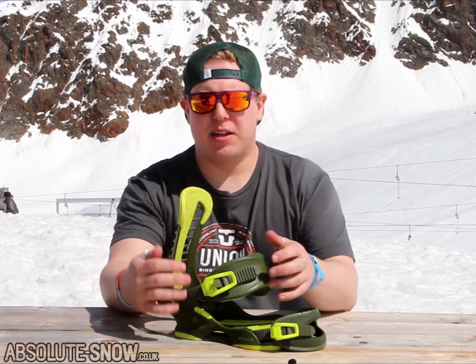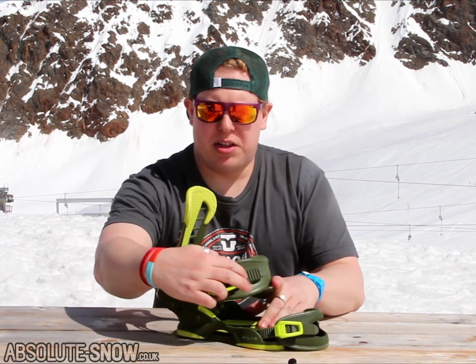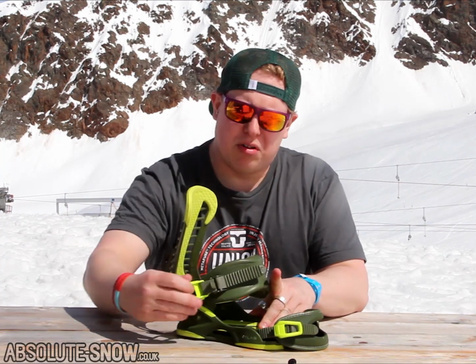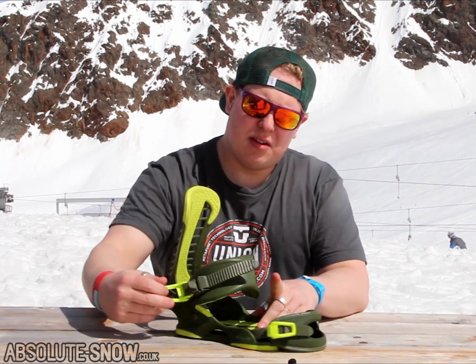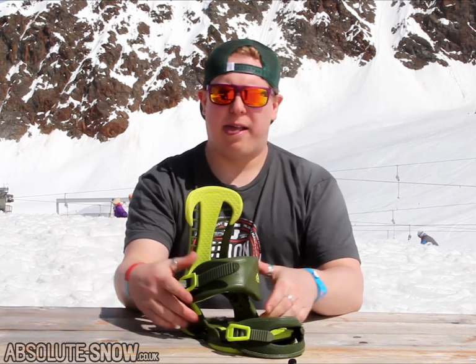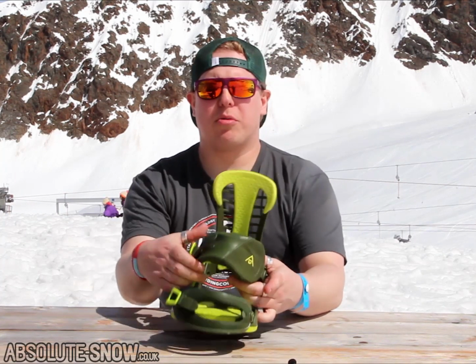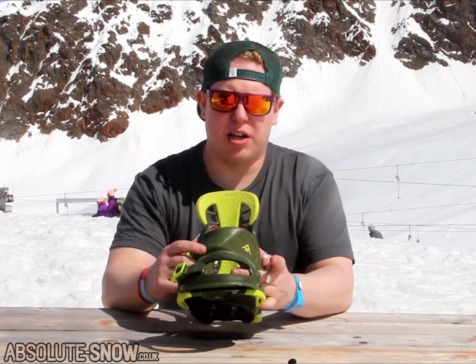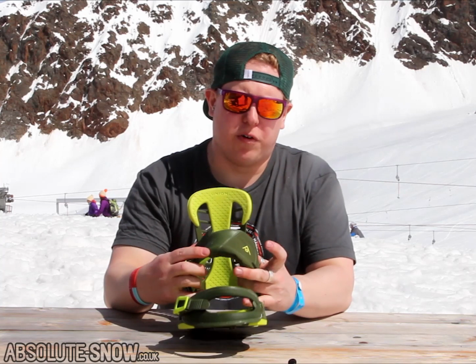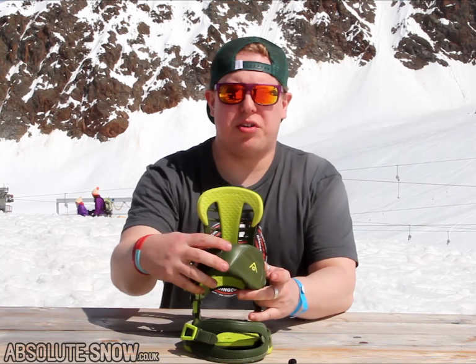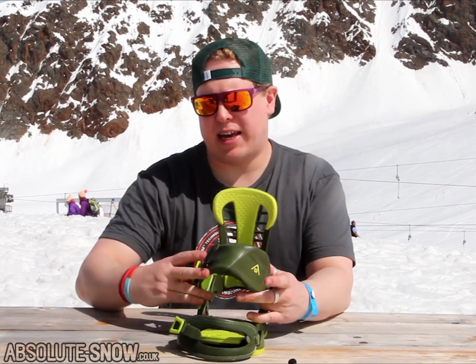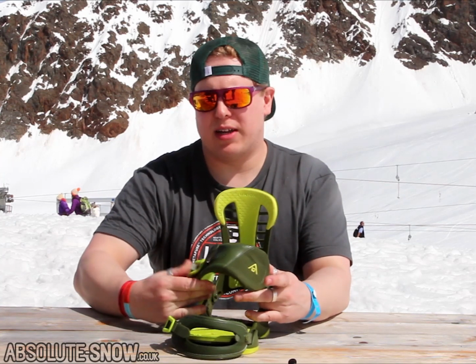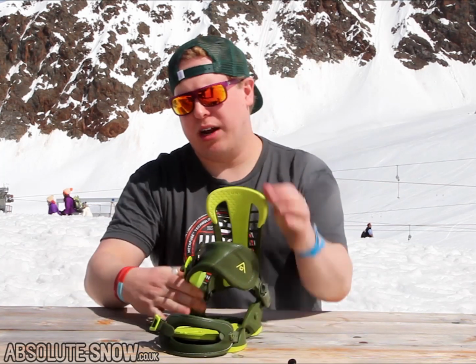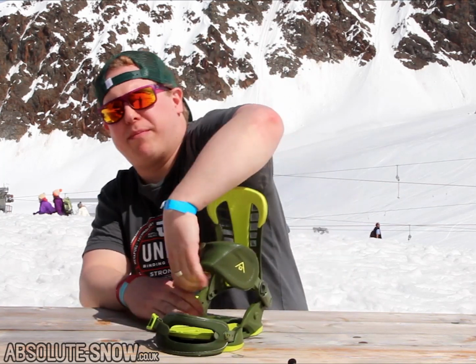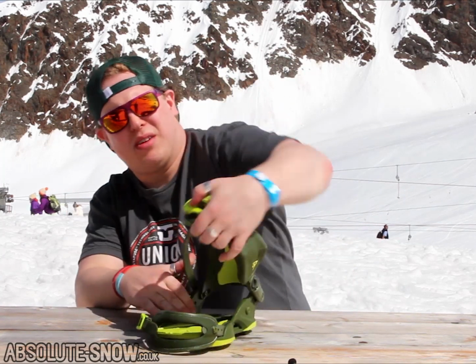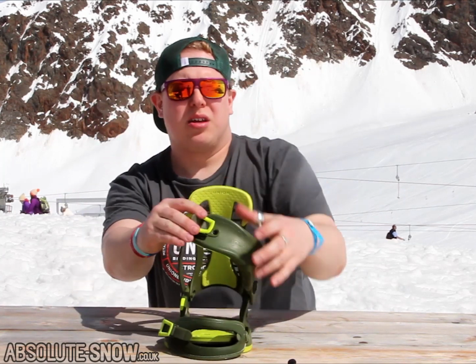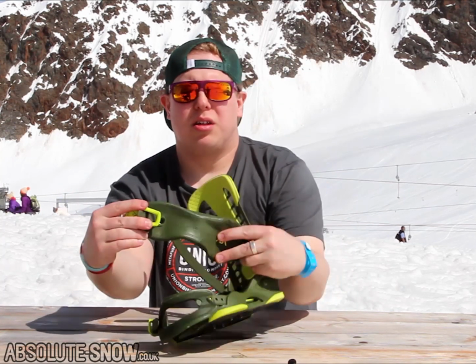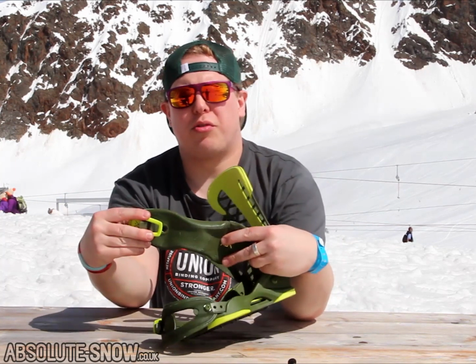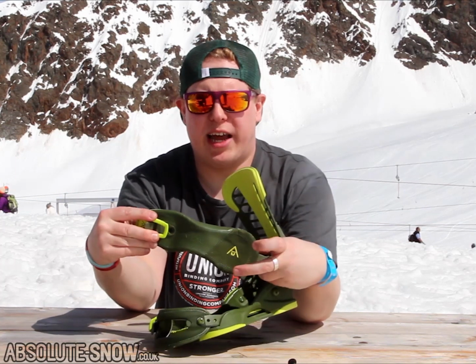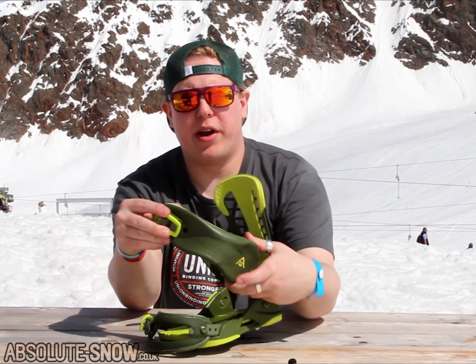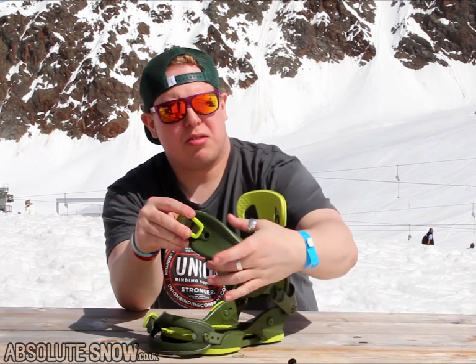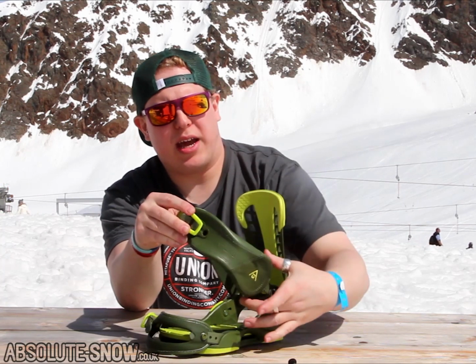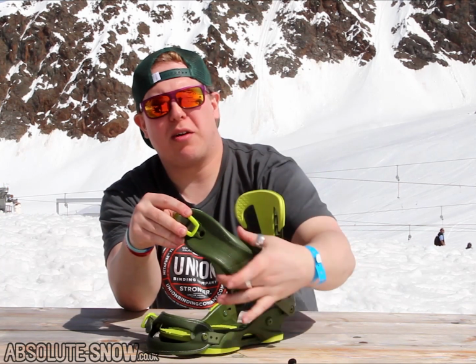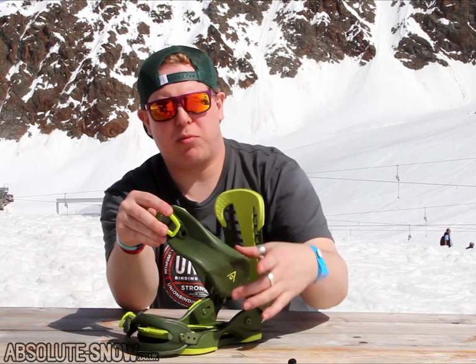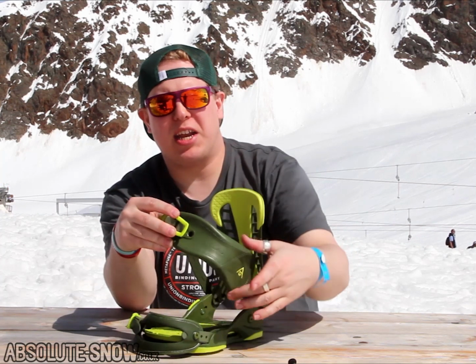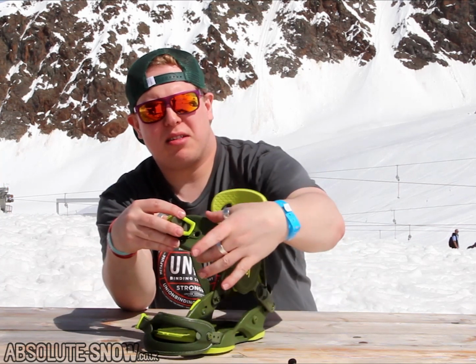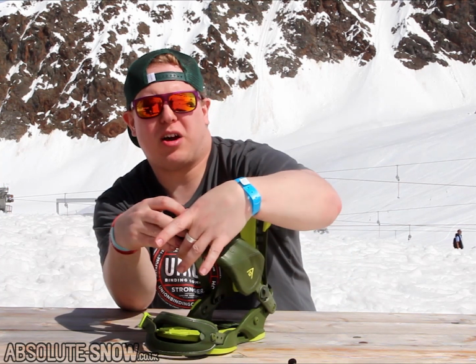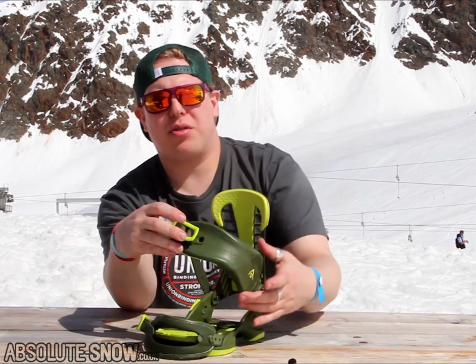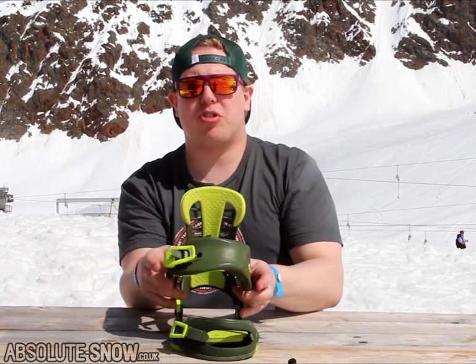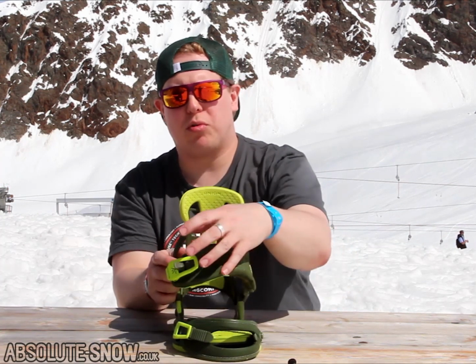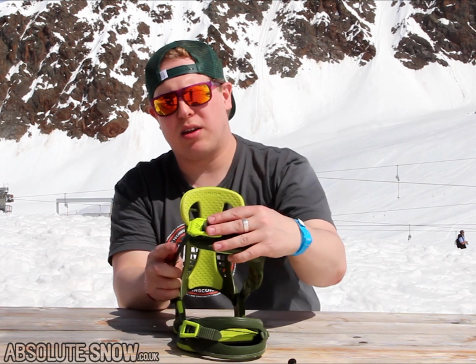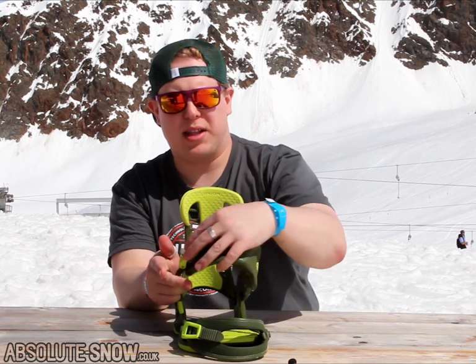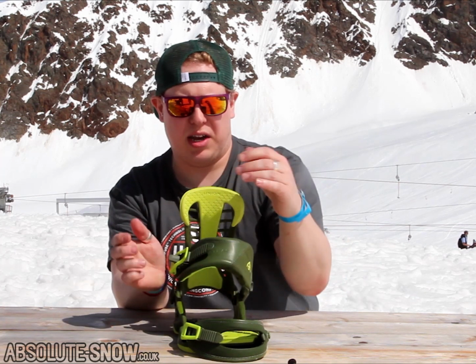Injected magnesium buckles. An upgrade on this from the Force is you get a tapered ankle strap with 3D layer coring. Starts out thick and padded where you need it, and tapers off to a thinner strap towards the end where you don't need it.